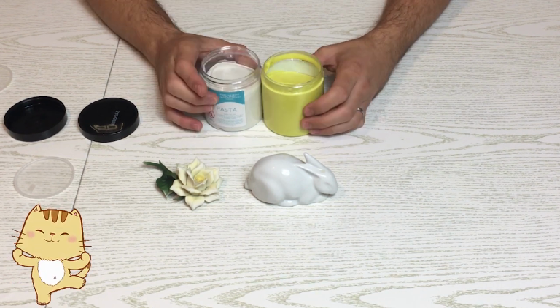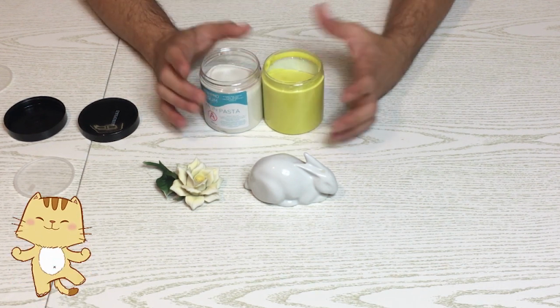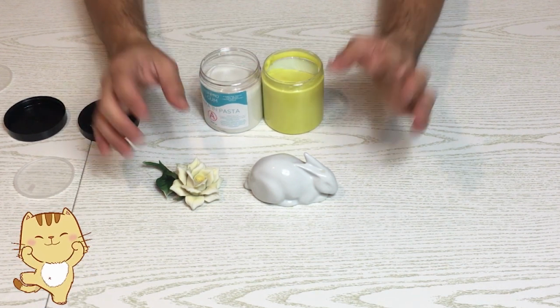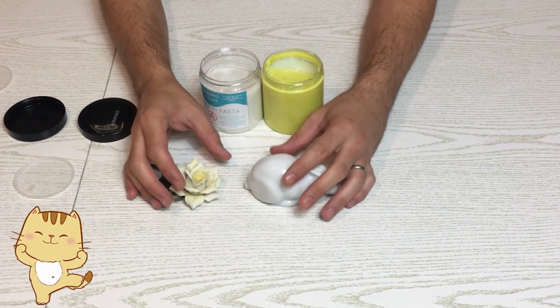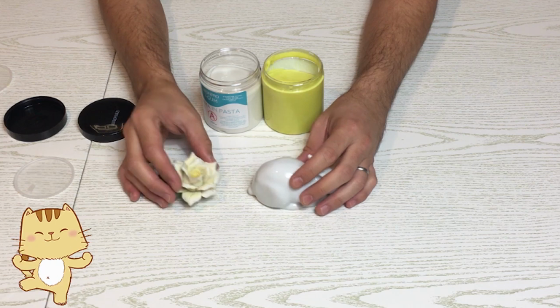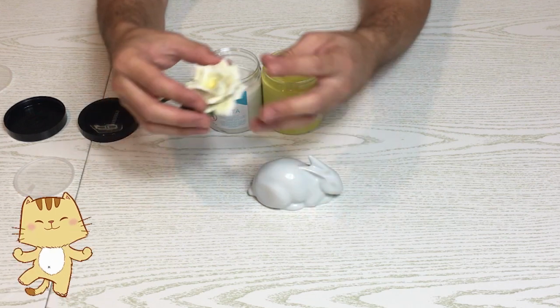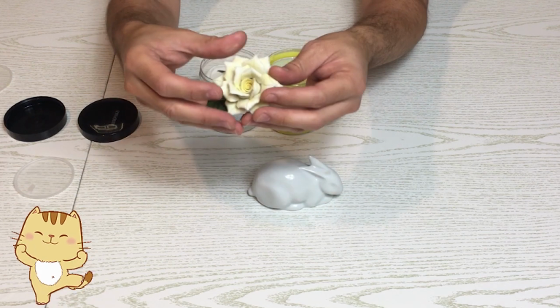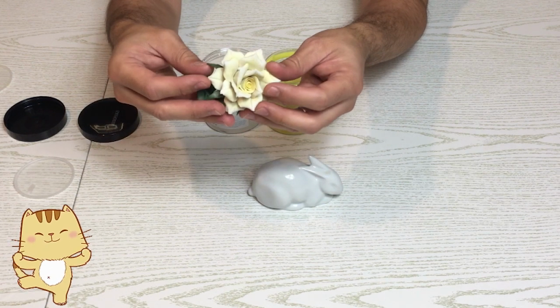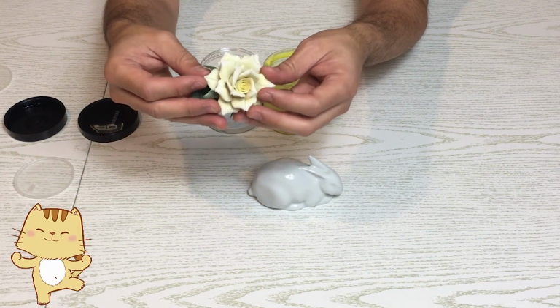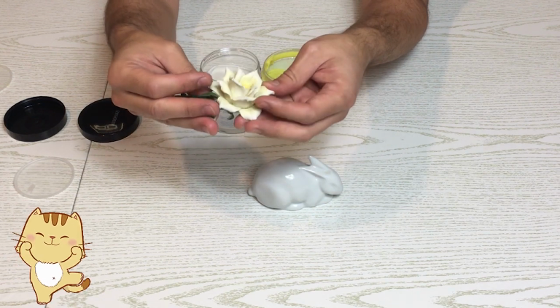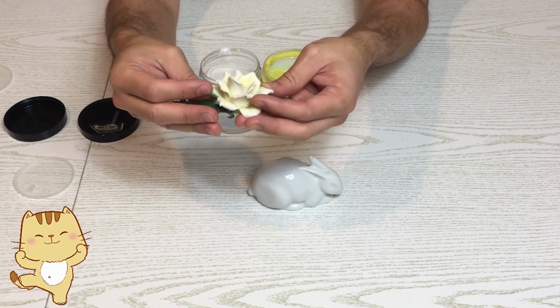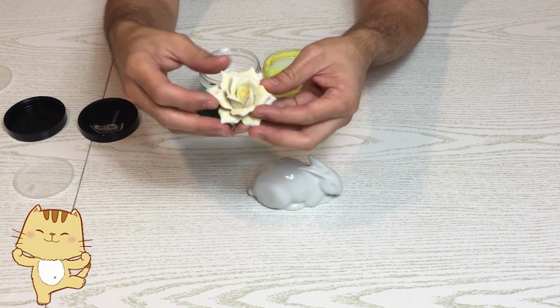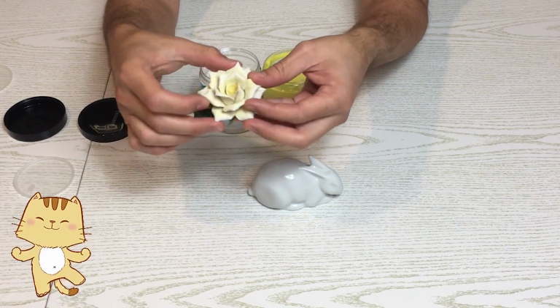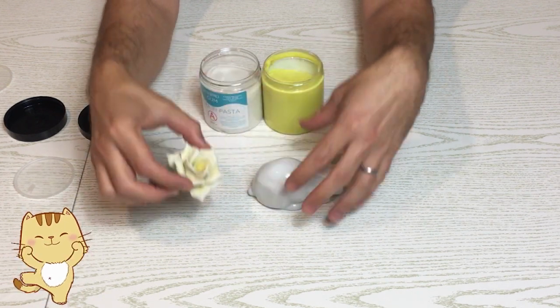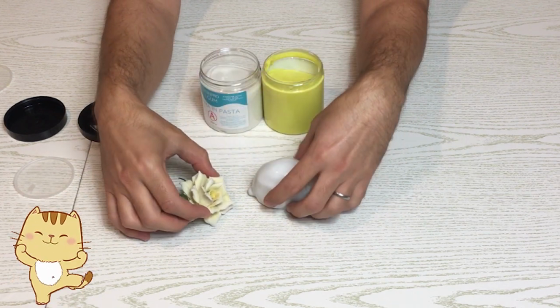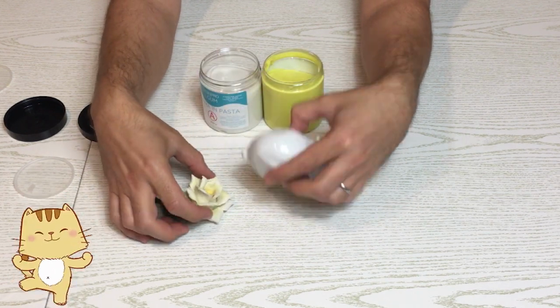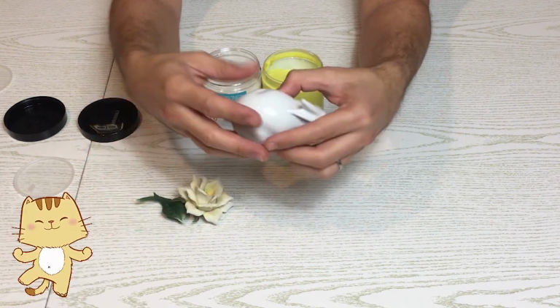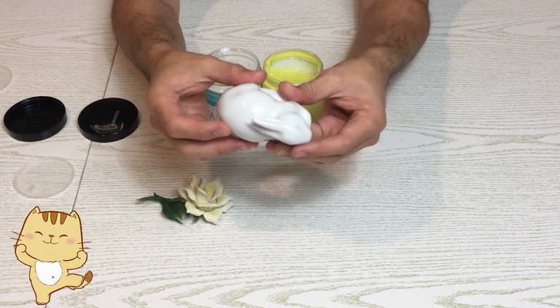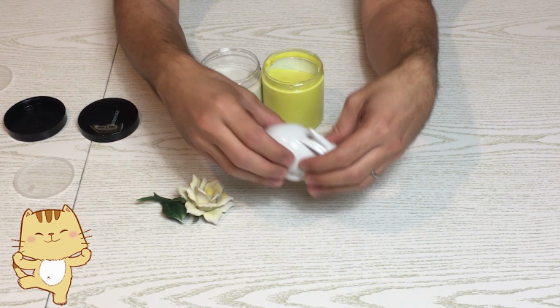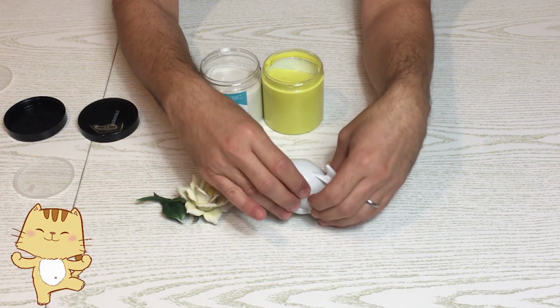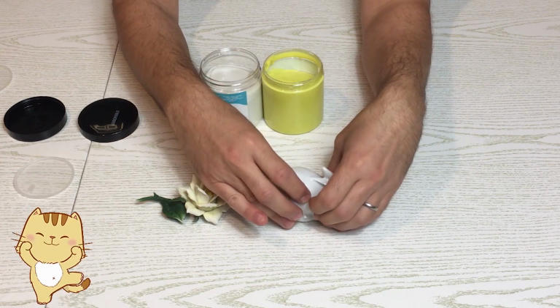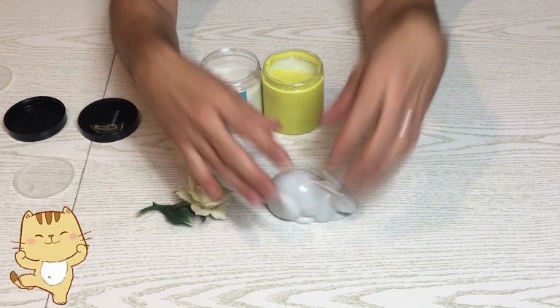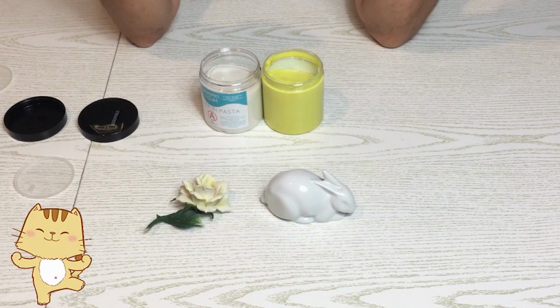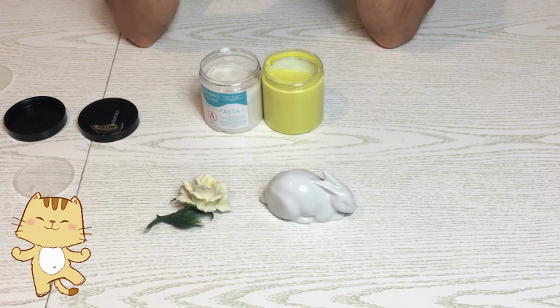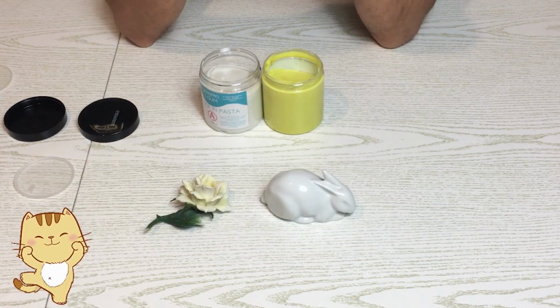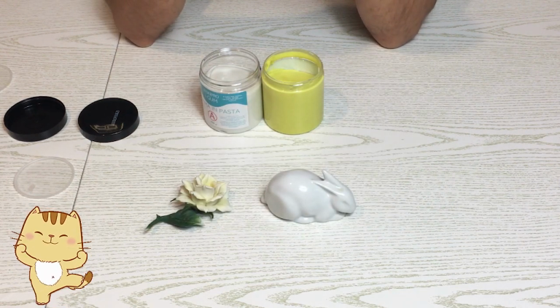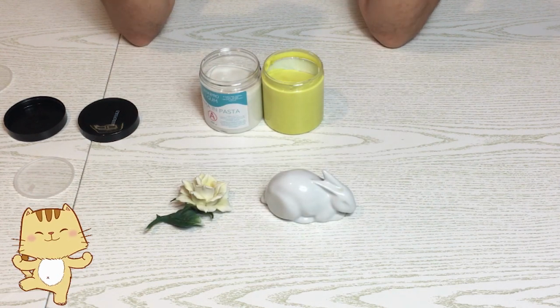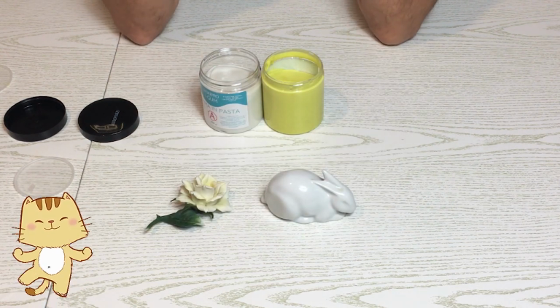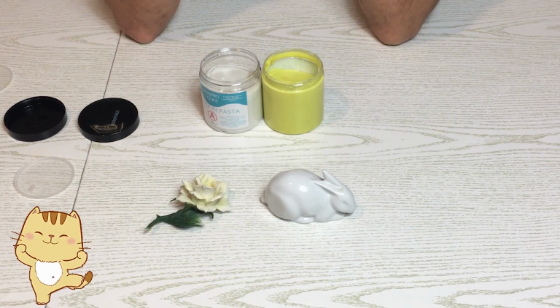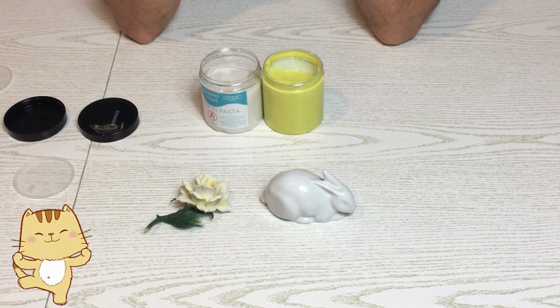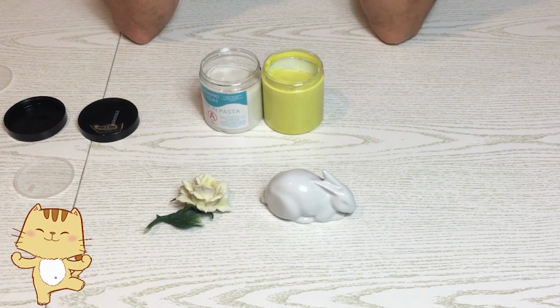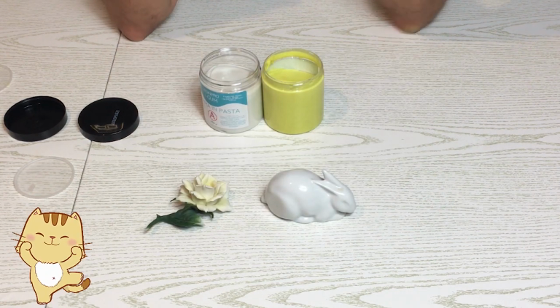Io farò lo stampo di questi due oggetti: questo è un fiore in porcellana e questo è un coniglio. Poi facciamo assieme un sapone melt and pour e vediamo come è il risultato finale.